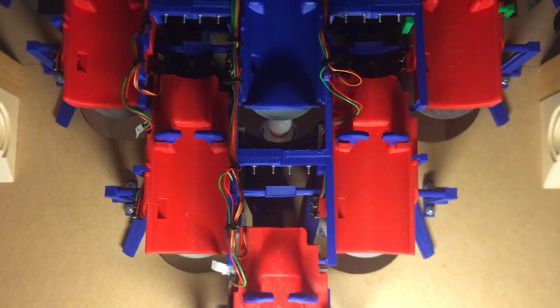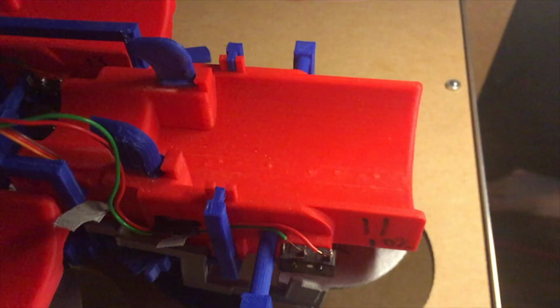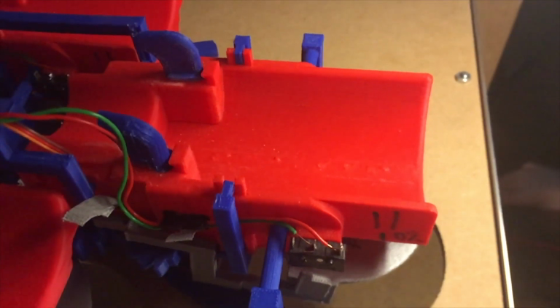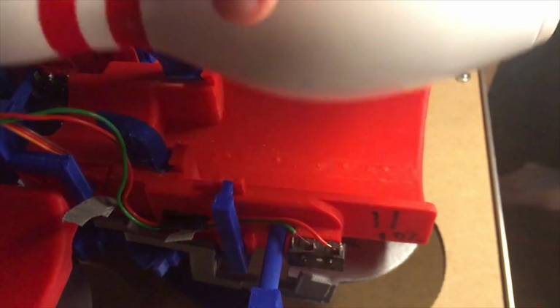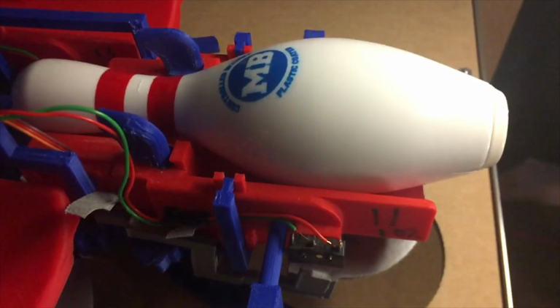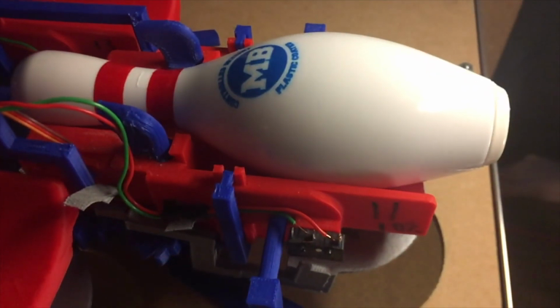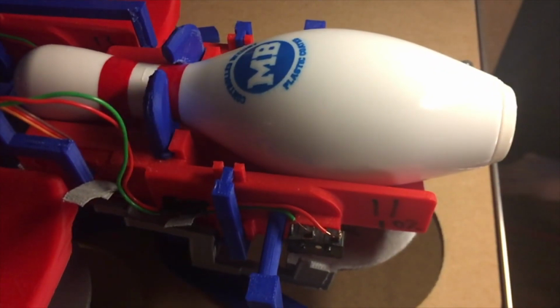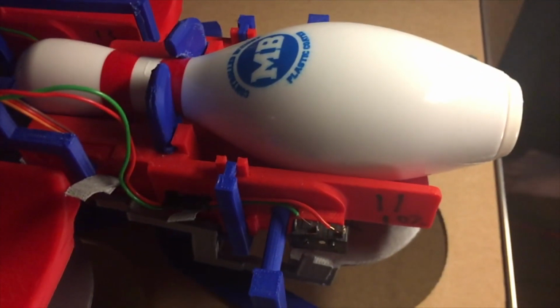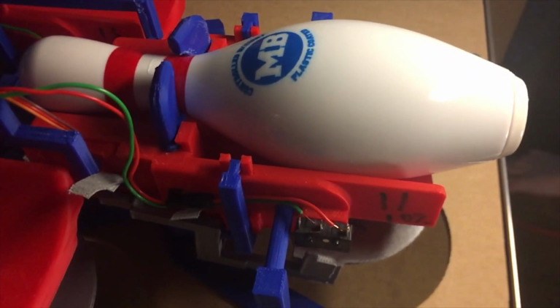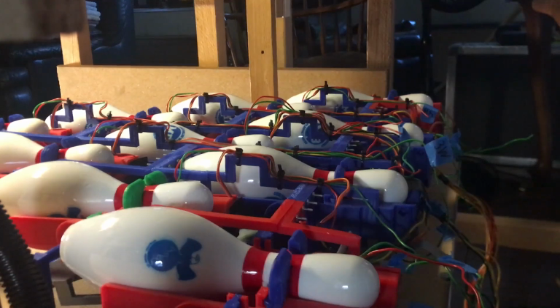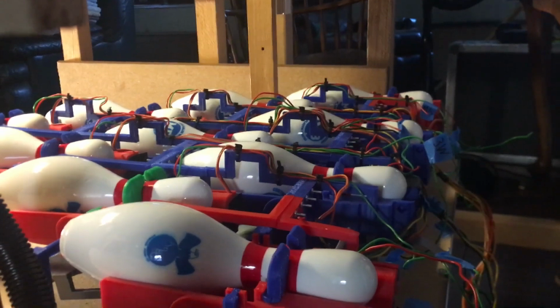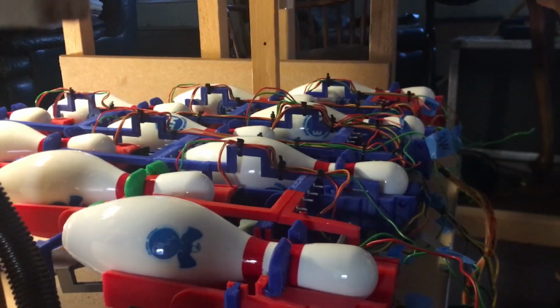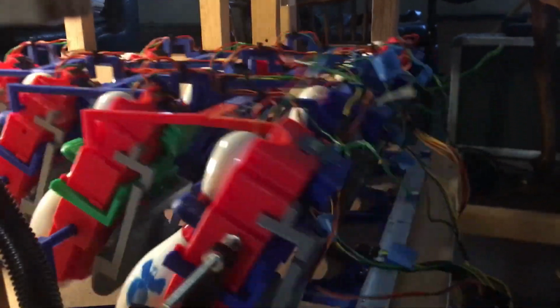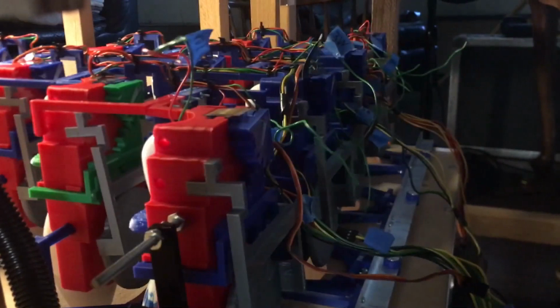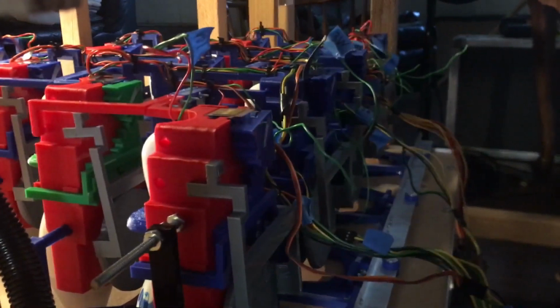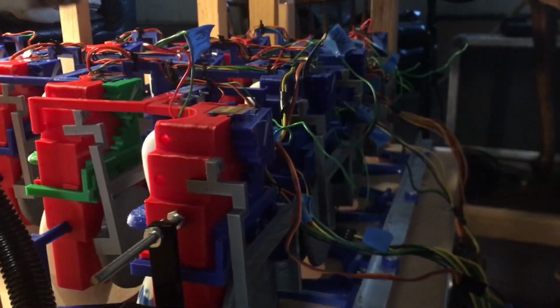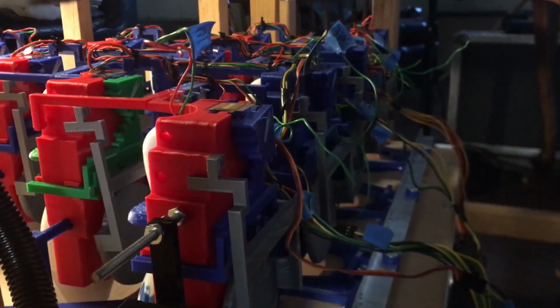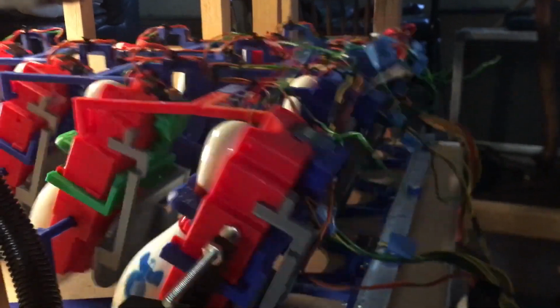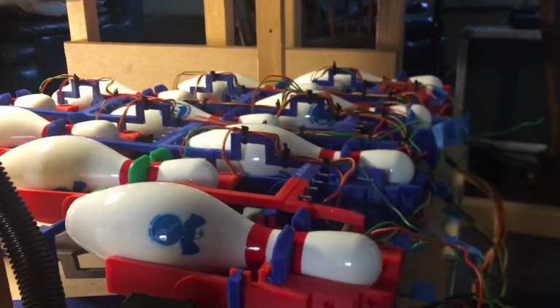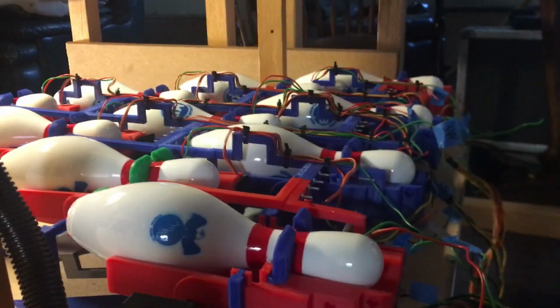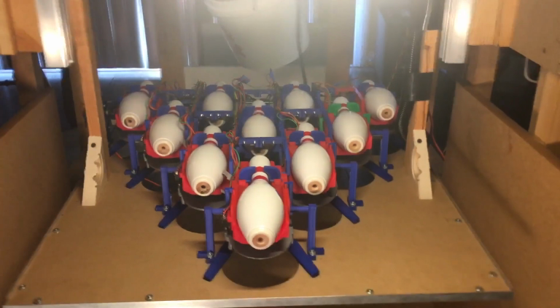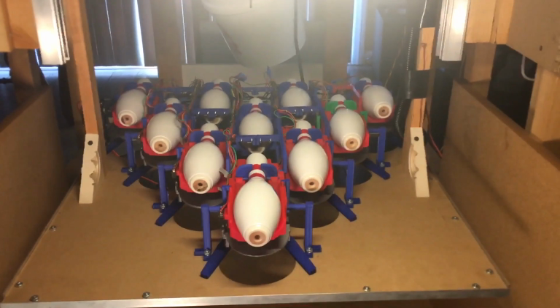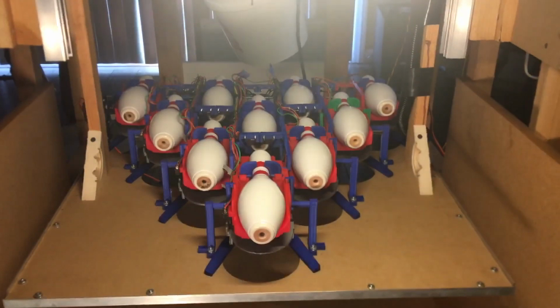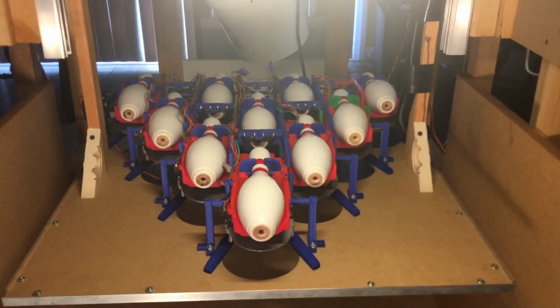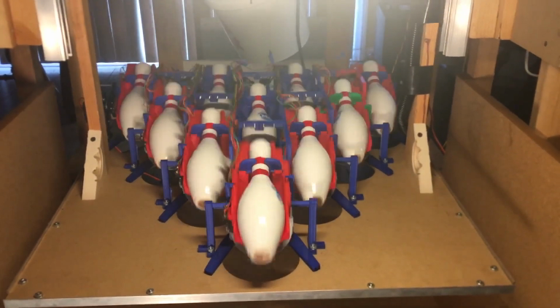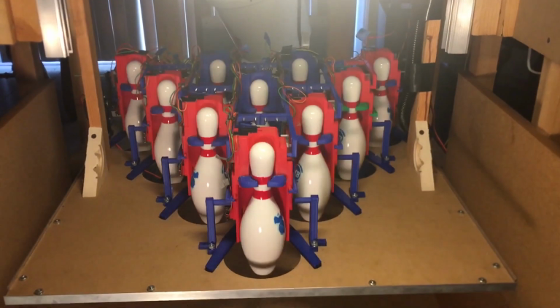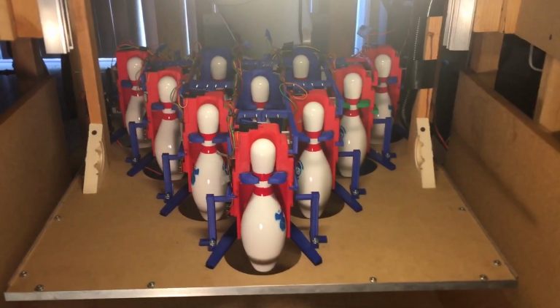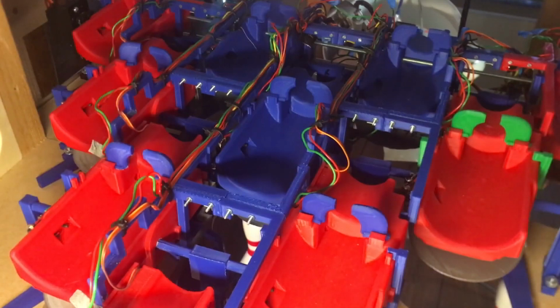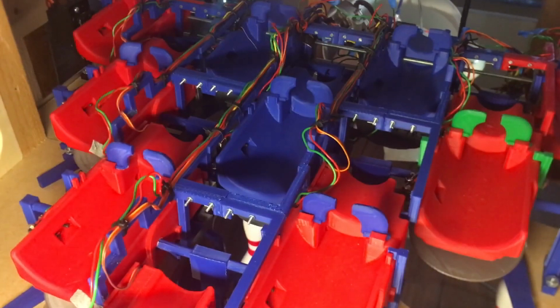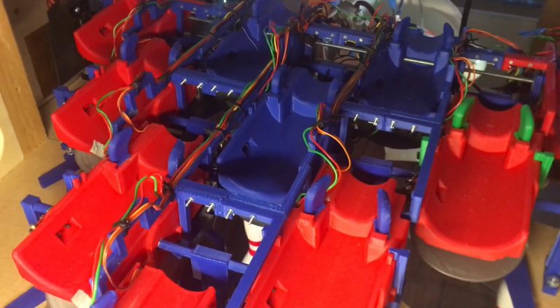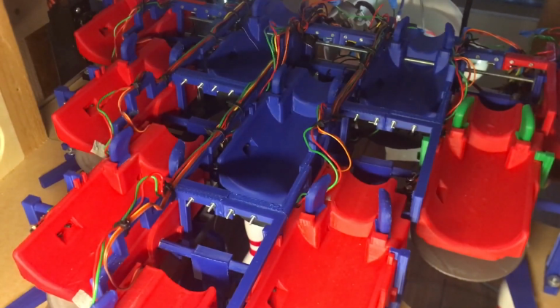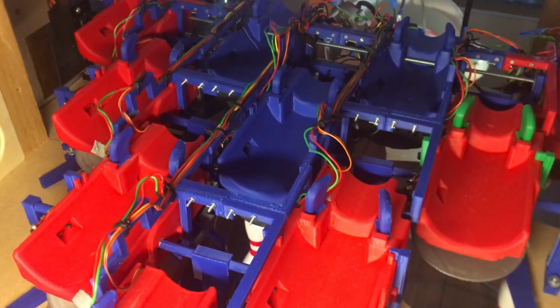To set down pins, each pin must be loaded and secured in 3D printed holders. From there, the holders rotate vertically, and once the apparatus is lowered, servo-controlled grippers on each holder open, releasing pins.